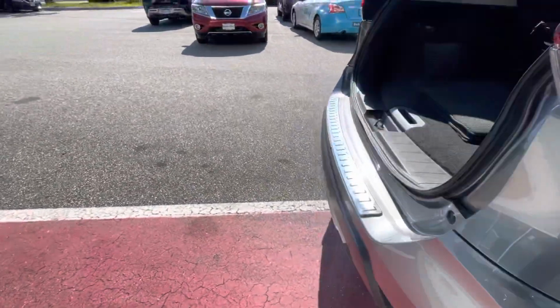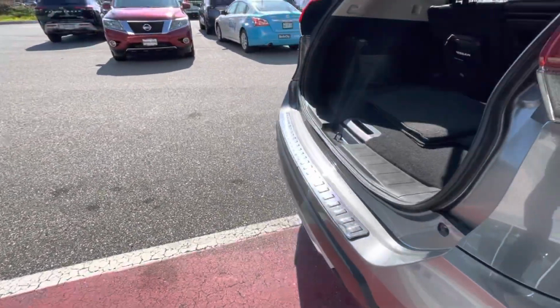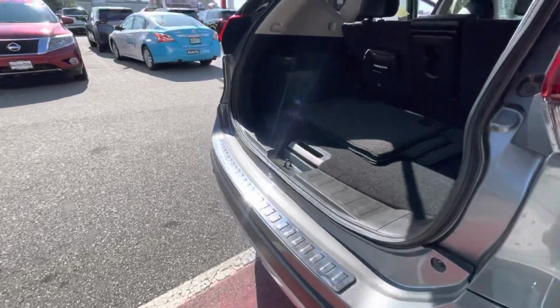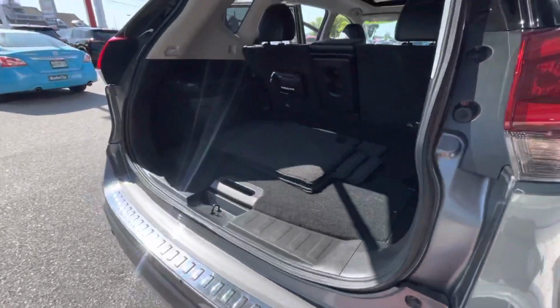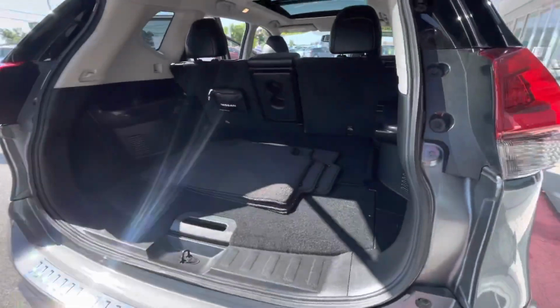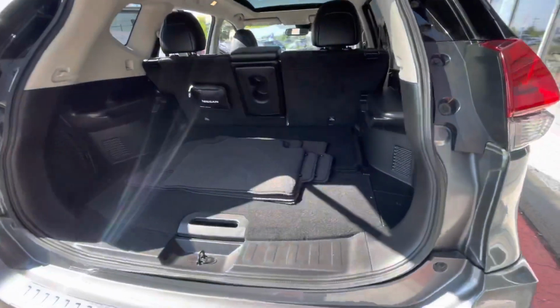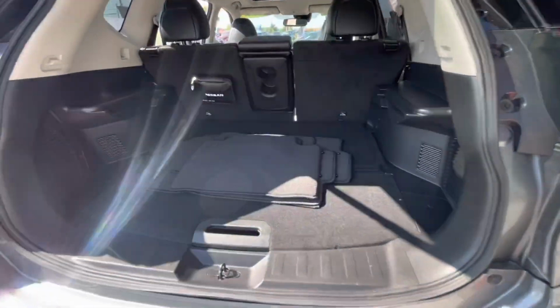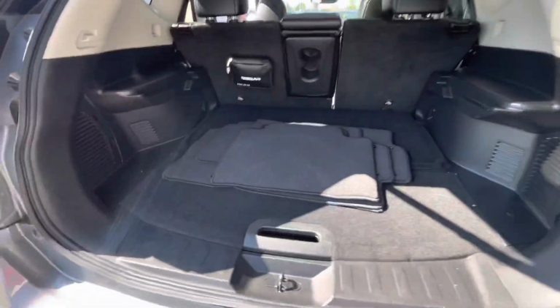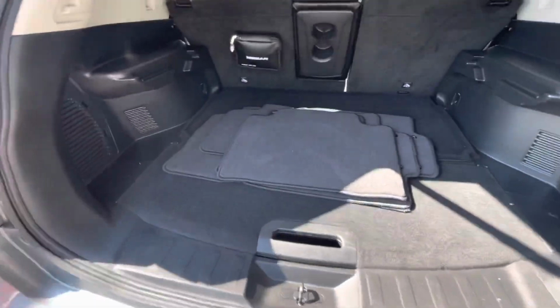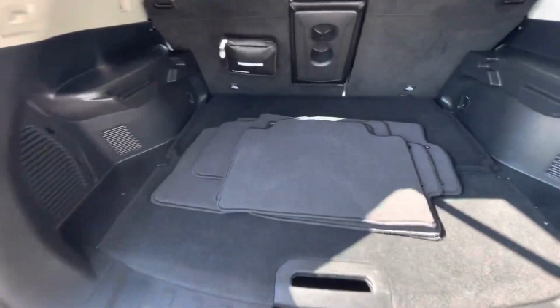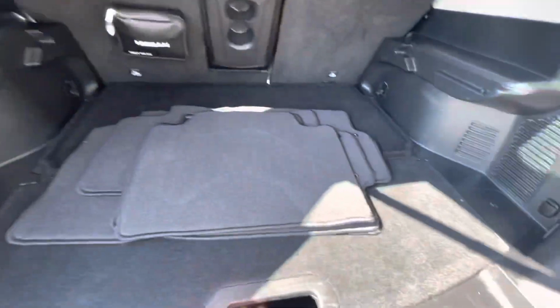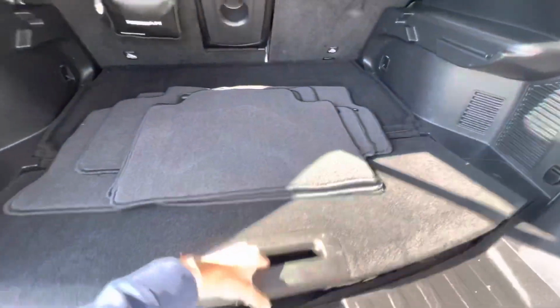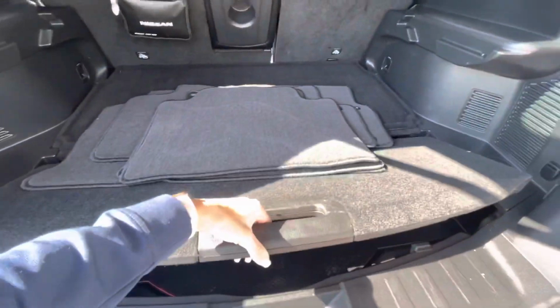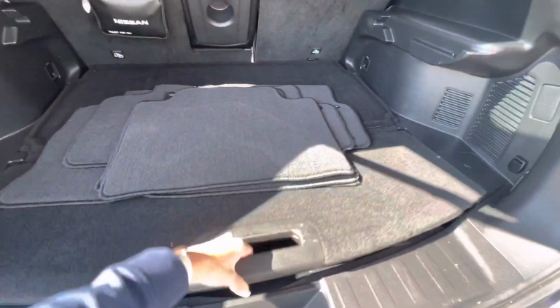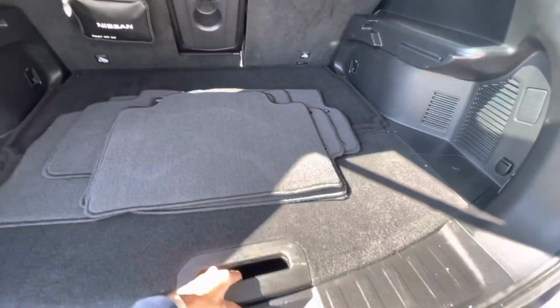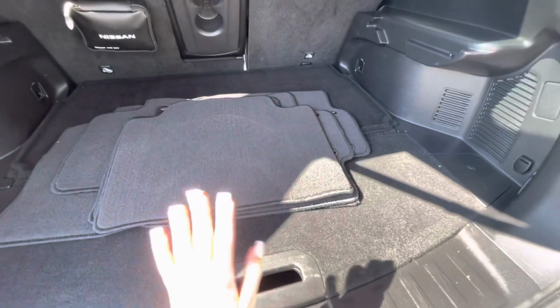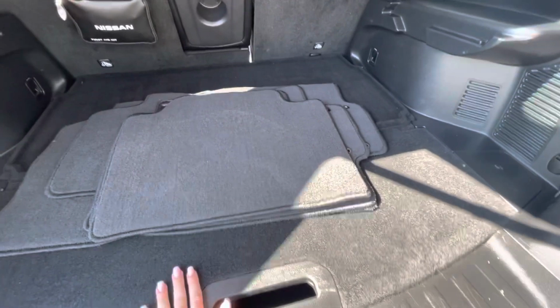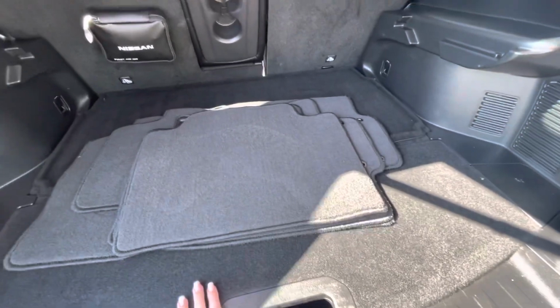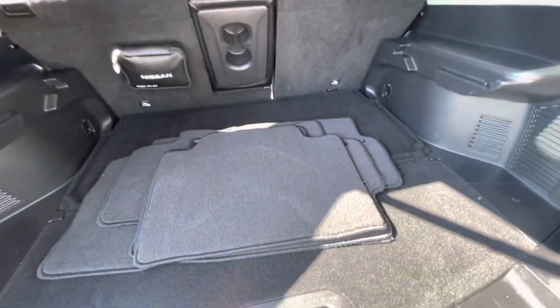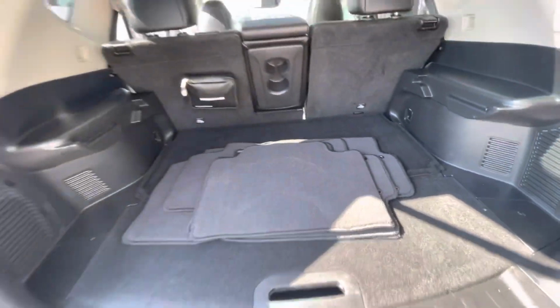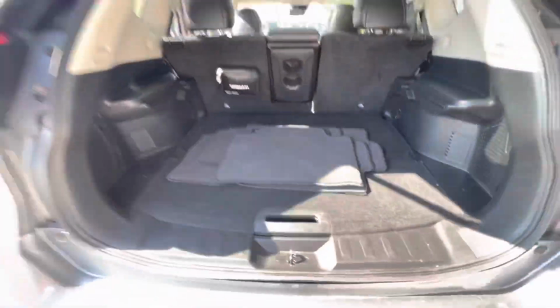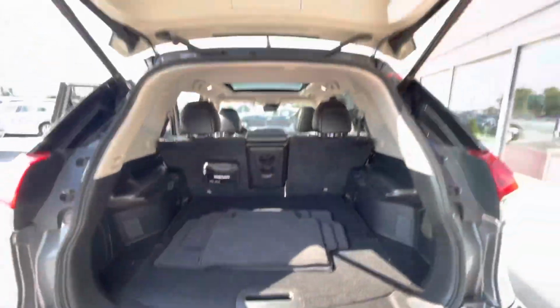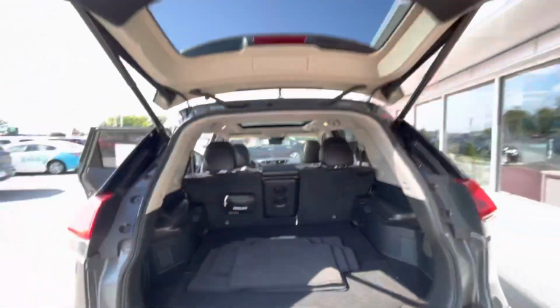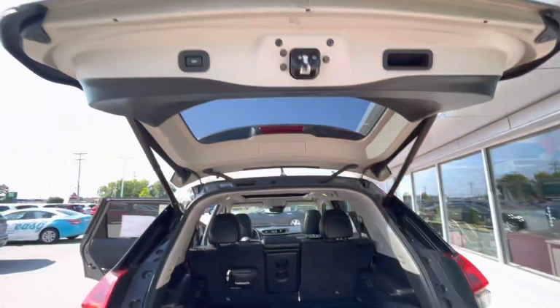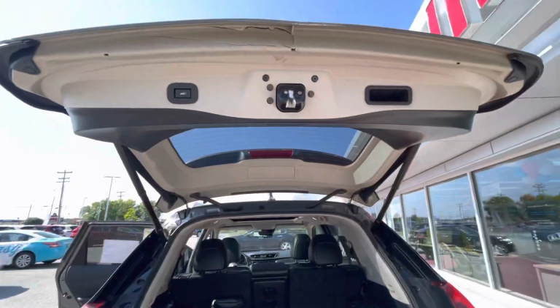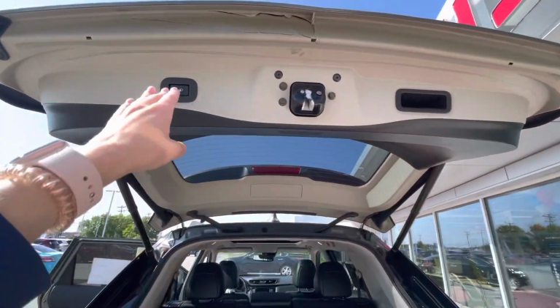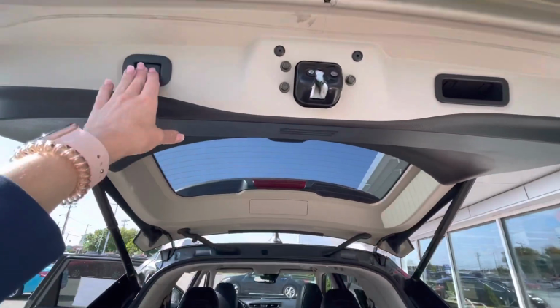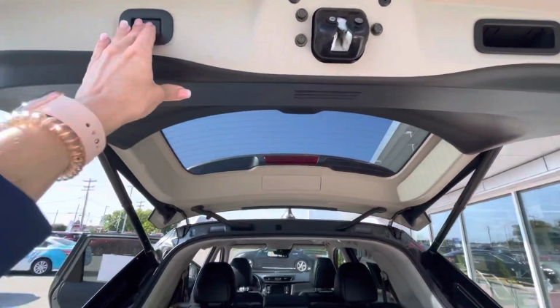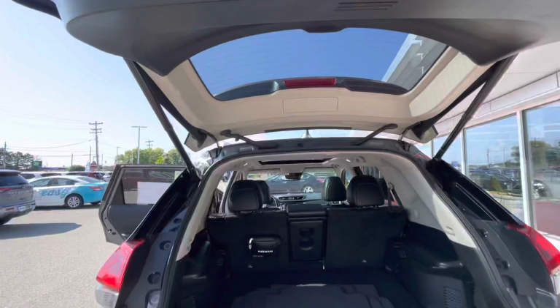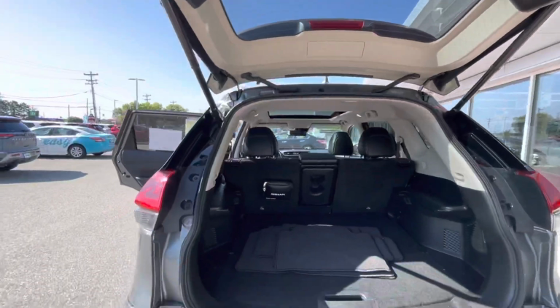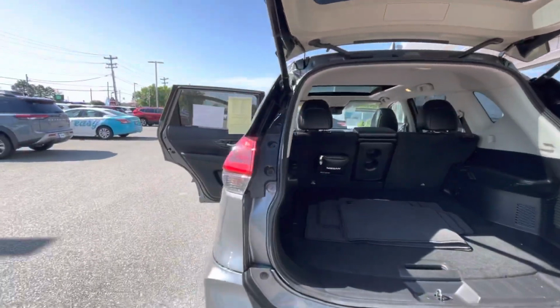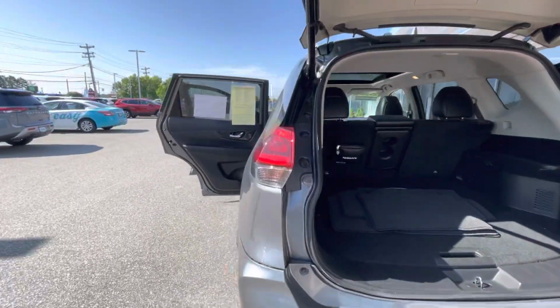The SL trim is going to get you a lot of additional features. You have Nissan's divide and hide system, which is in all of the Rogues right there. You also get a power liftgate — we can hit this button and it closes for you.